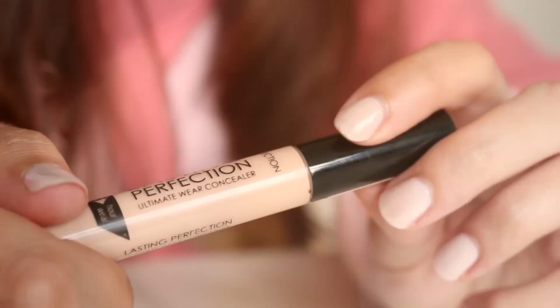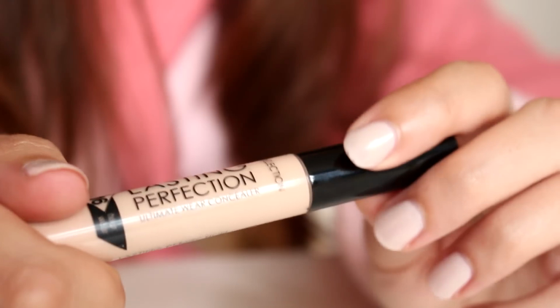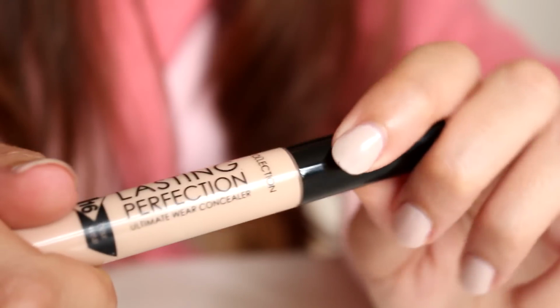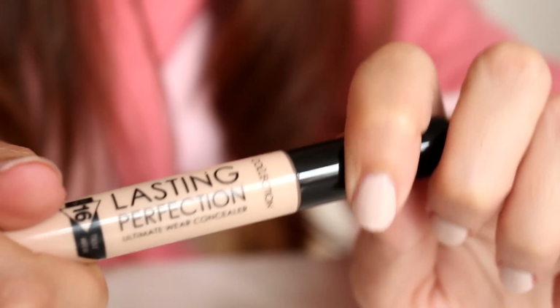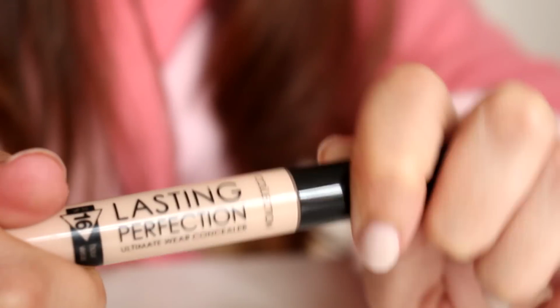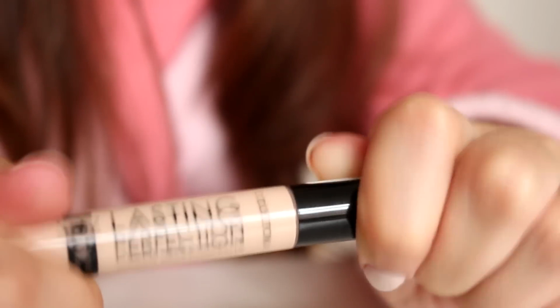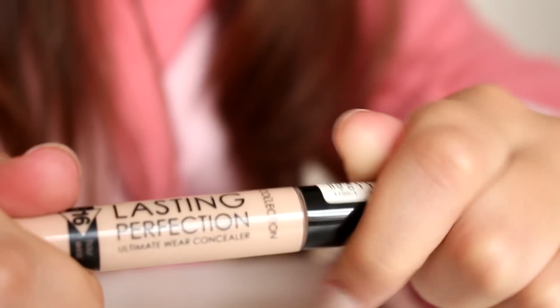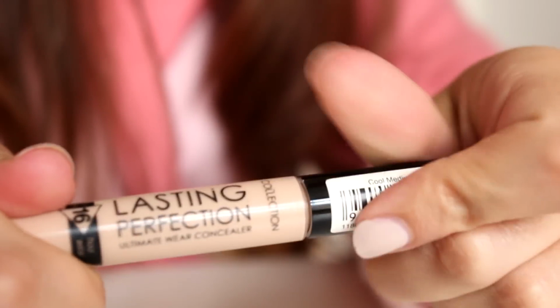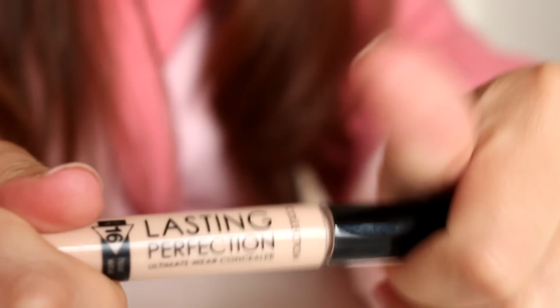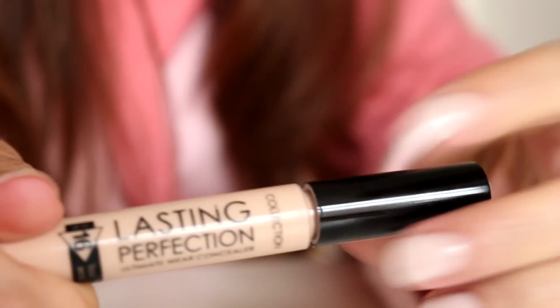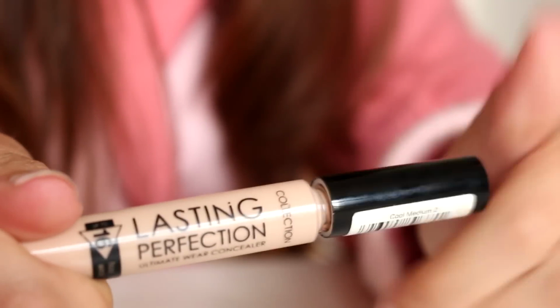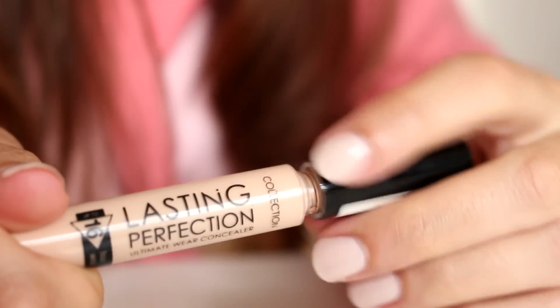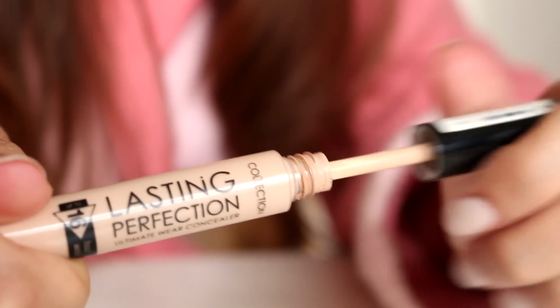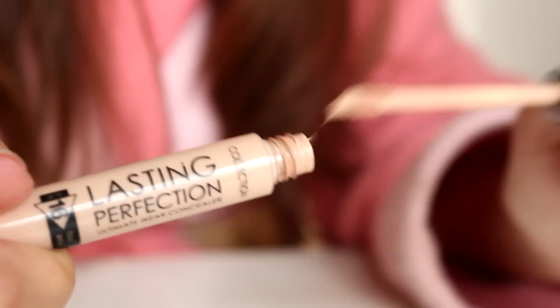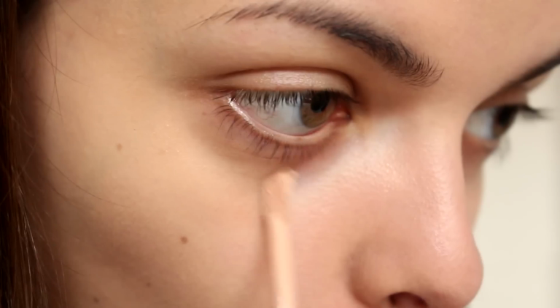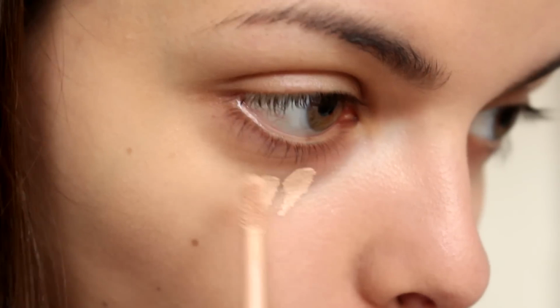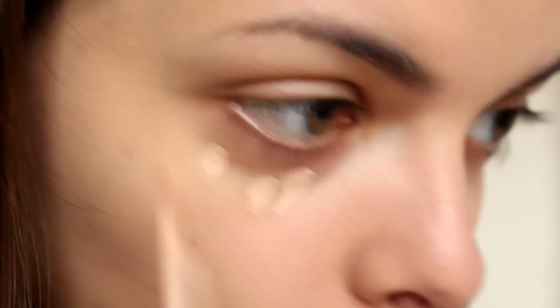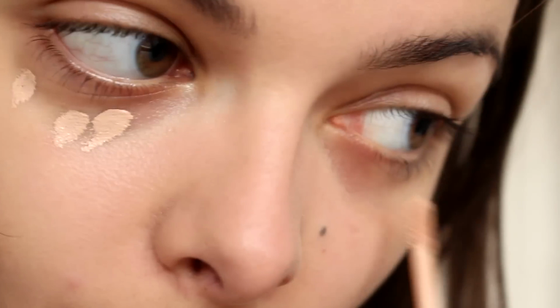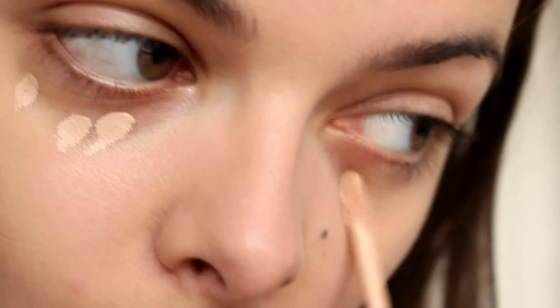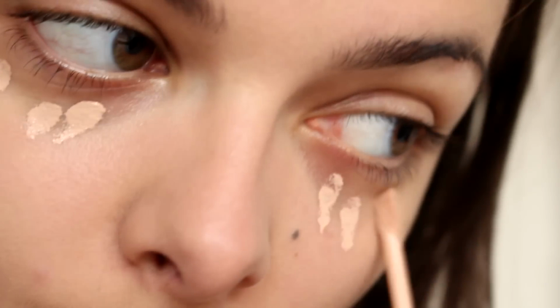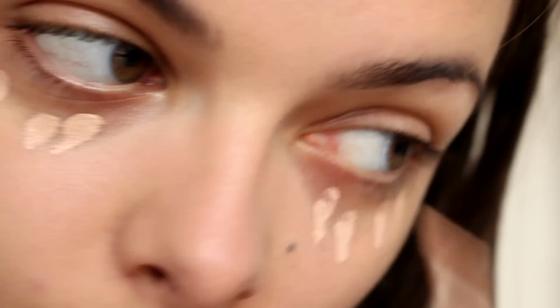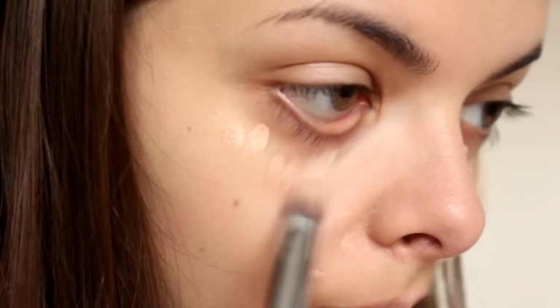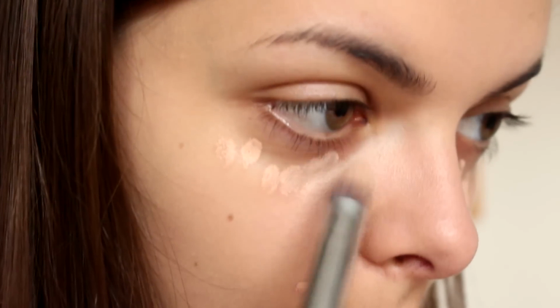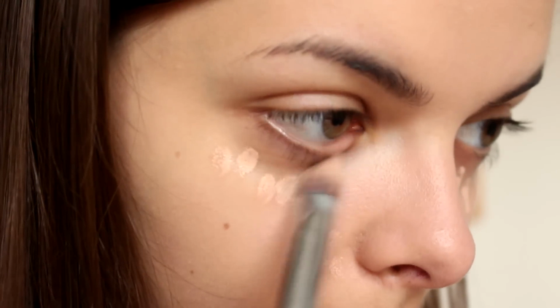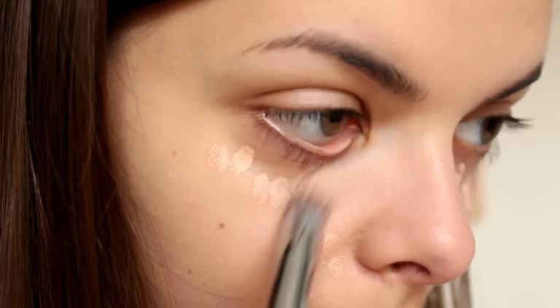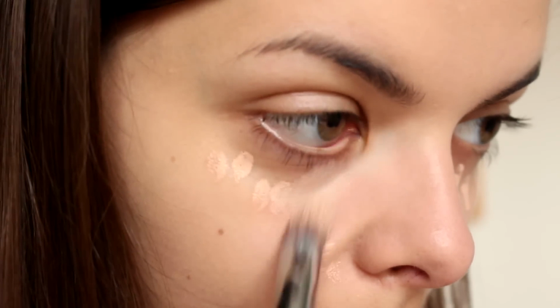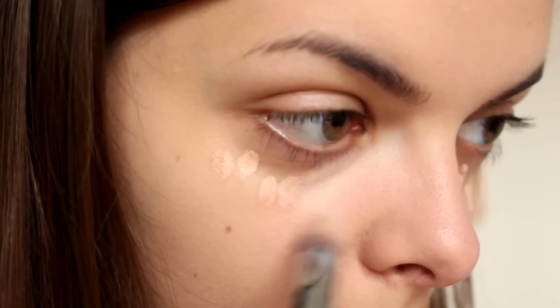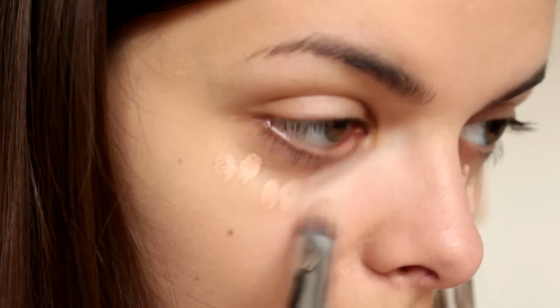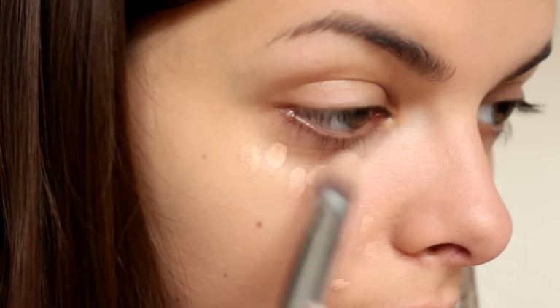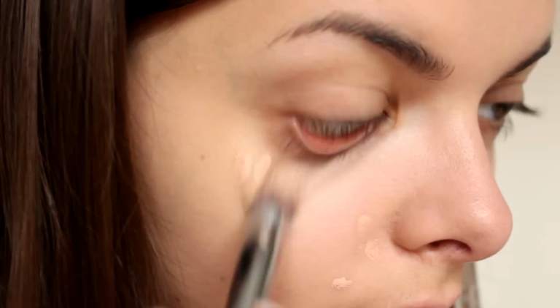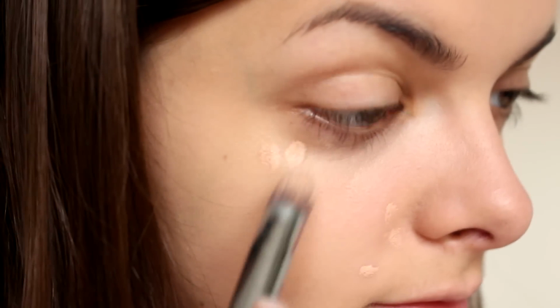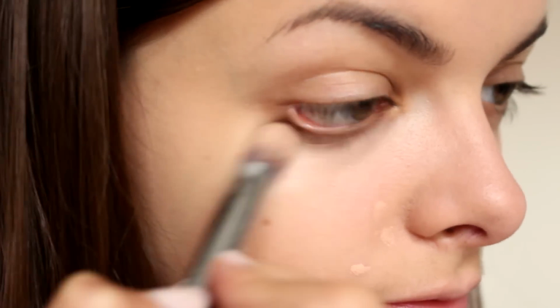And then I'm going over with concealer. I'm going to use Collections Lasting Perfection to get rid of any imperfections, so I'm going to blend that out.